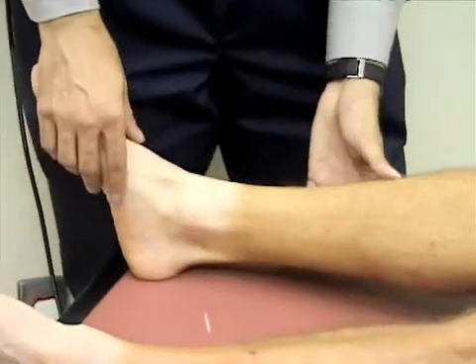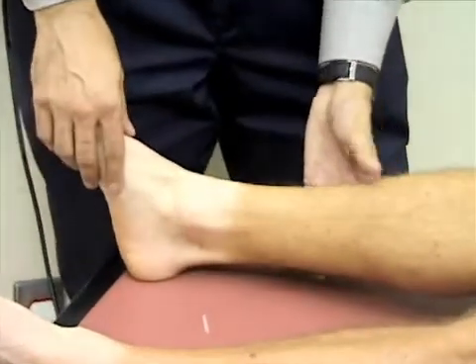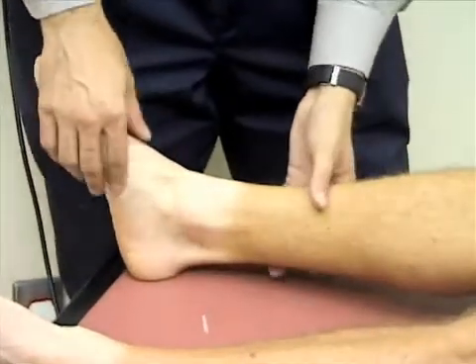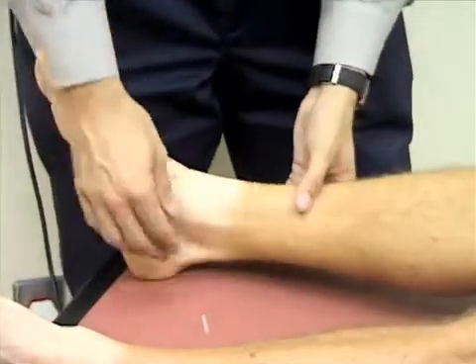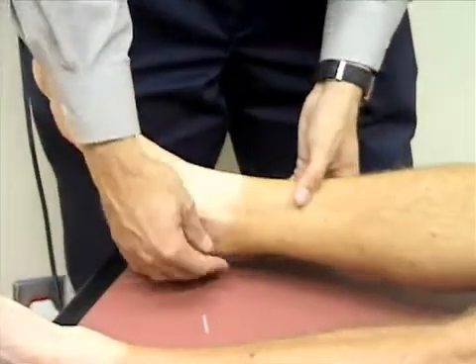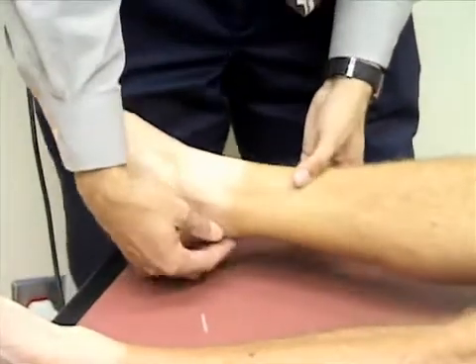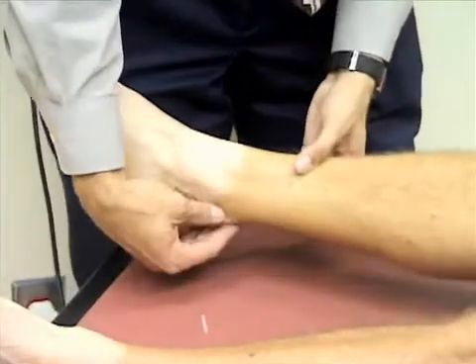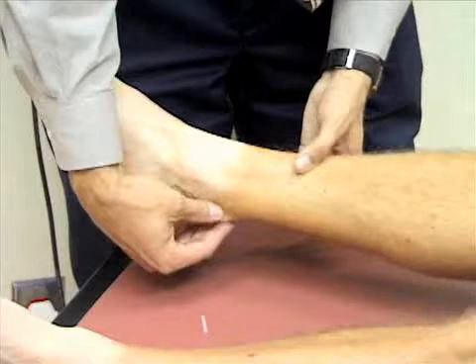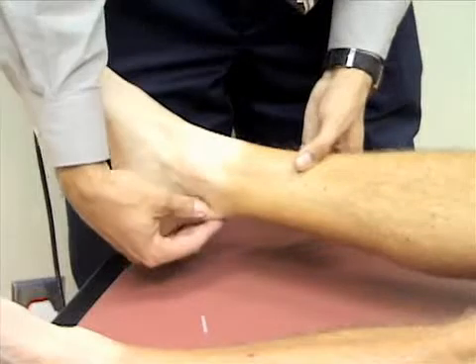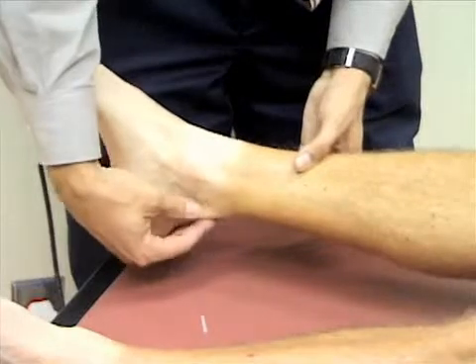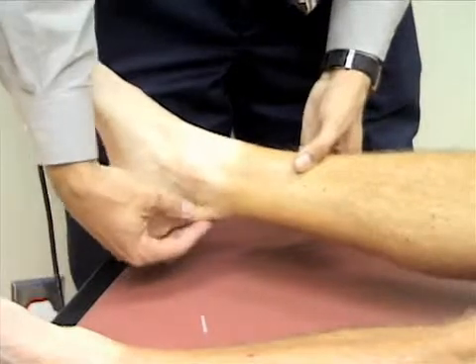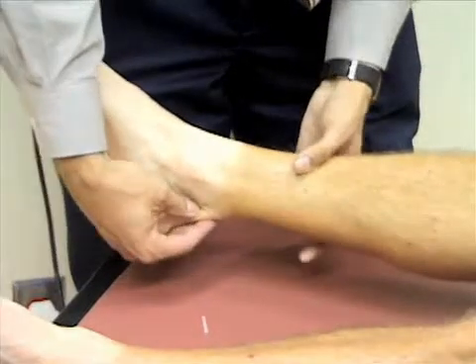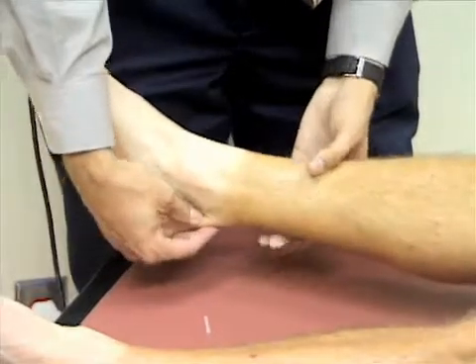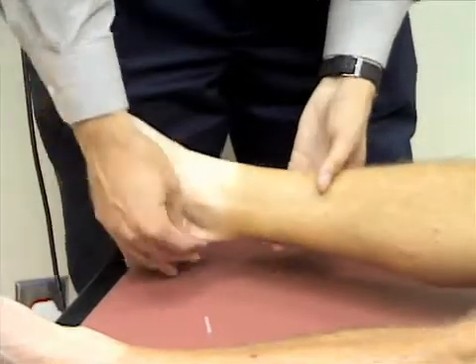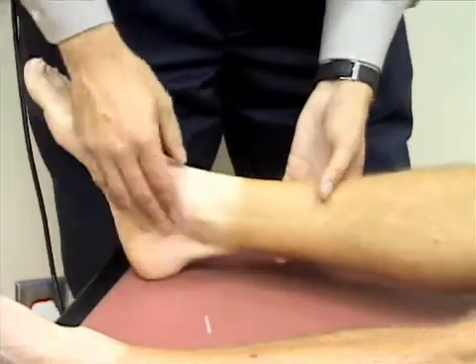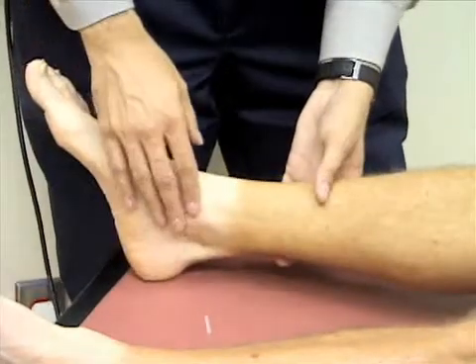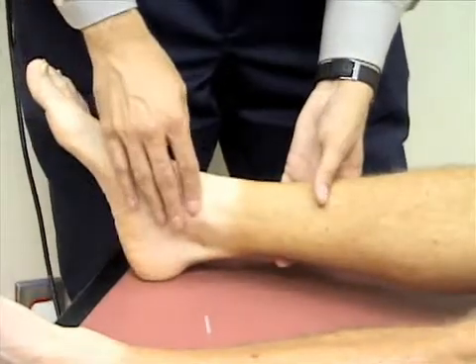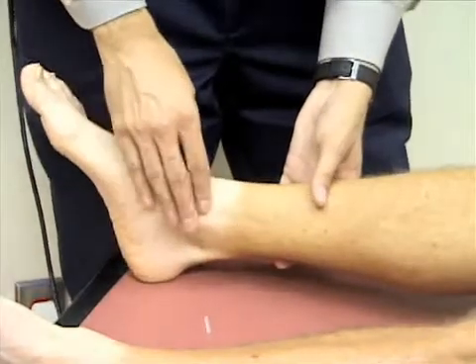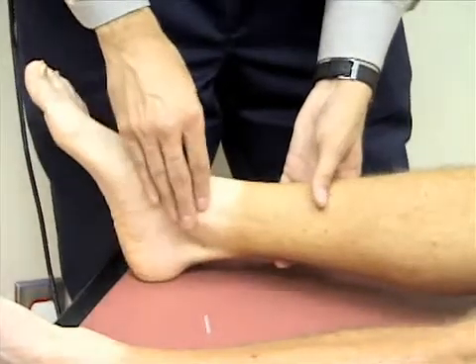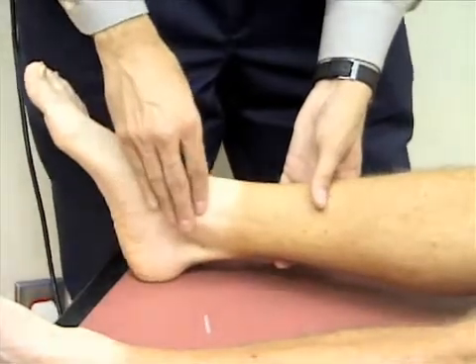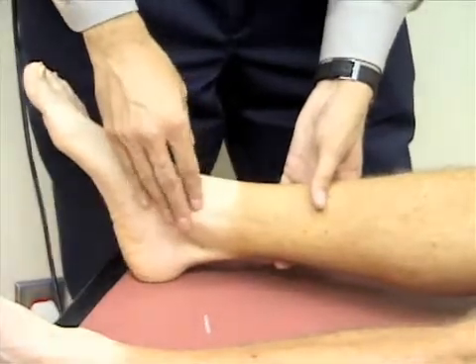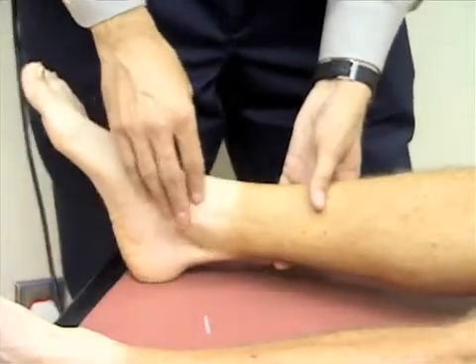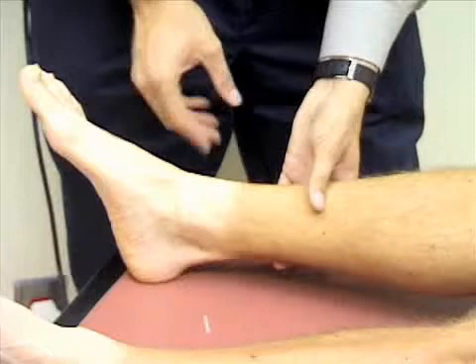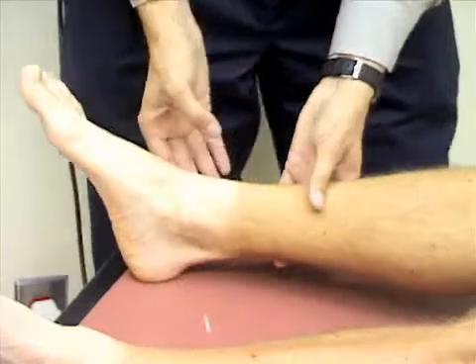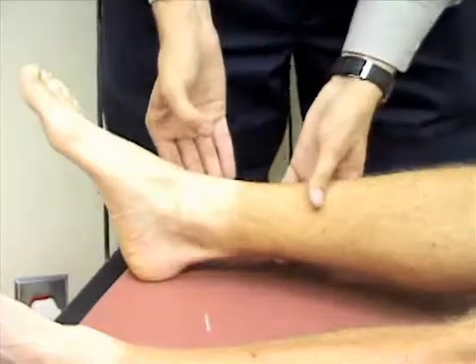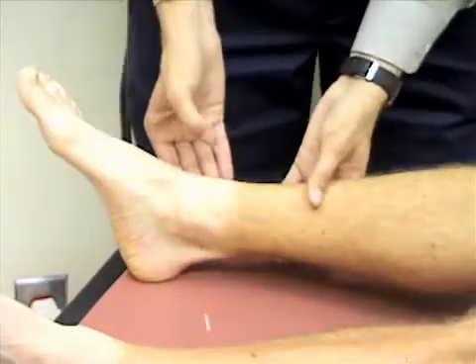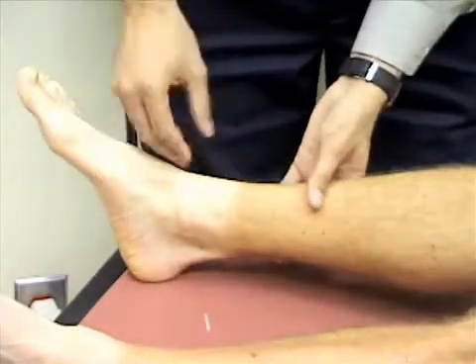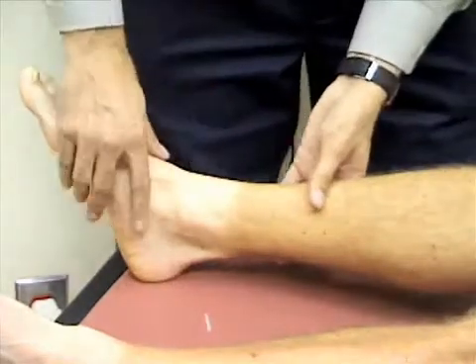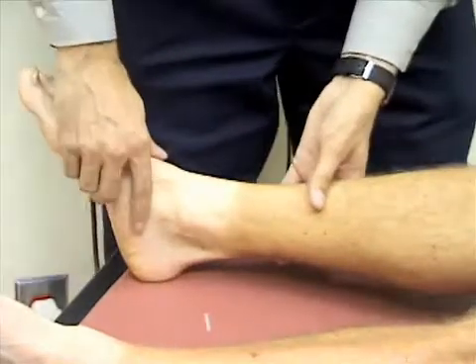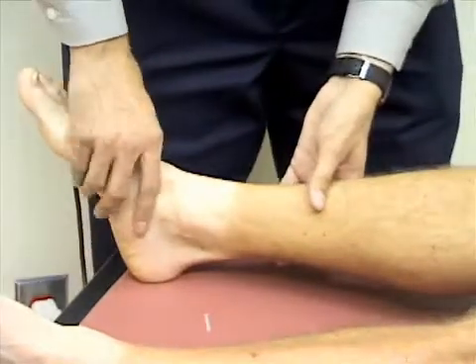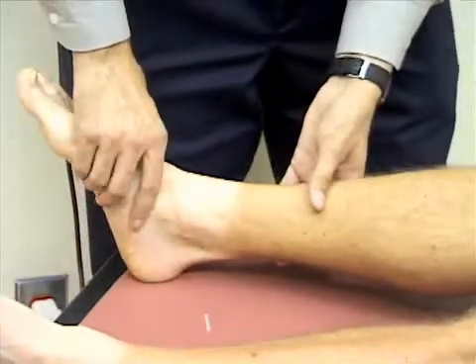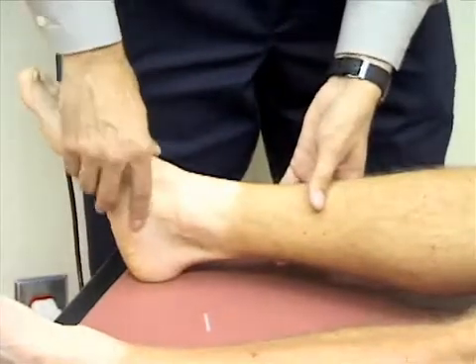We're going to palpate the Achilles tendon, the medial malleolus, and the lateral malleolus, and the midfoot for any tenderness or pain. Any of that bothering you, Bill?